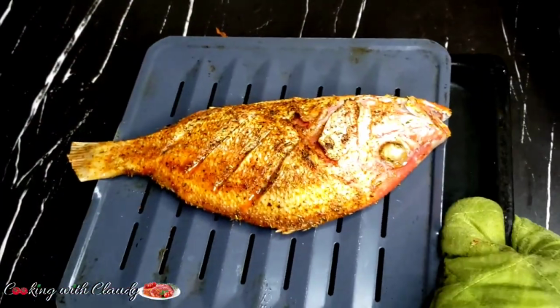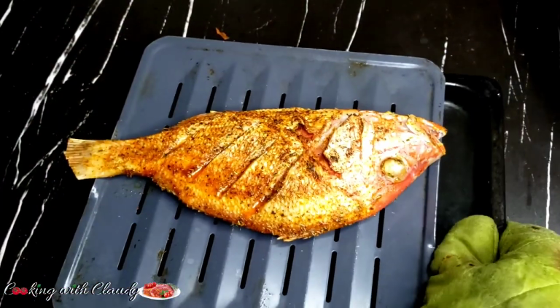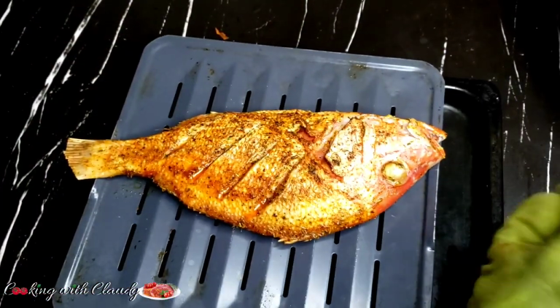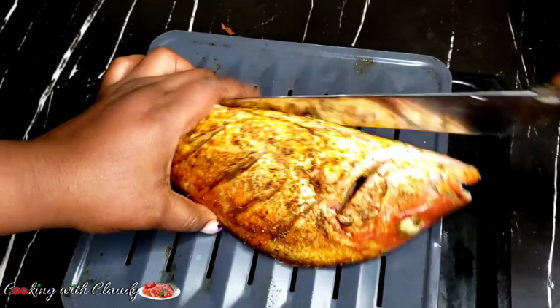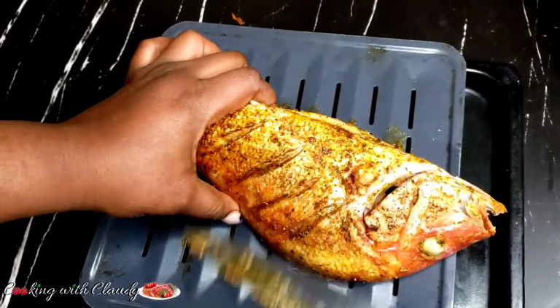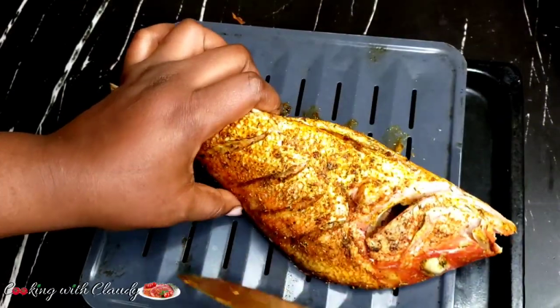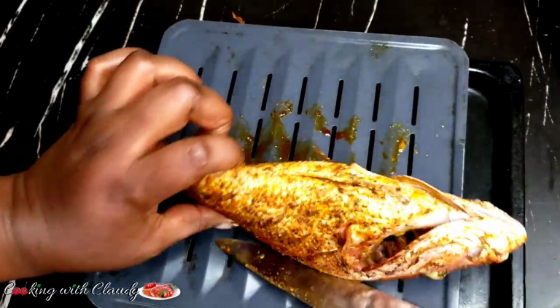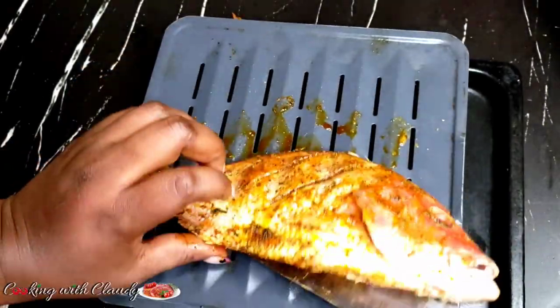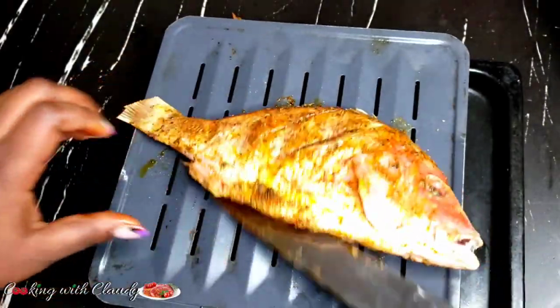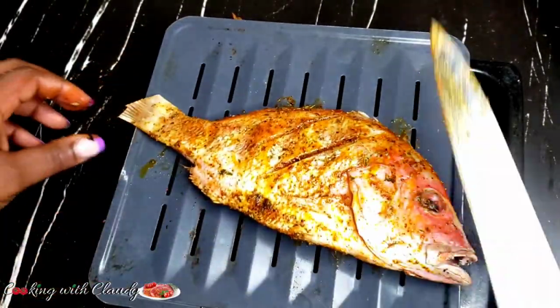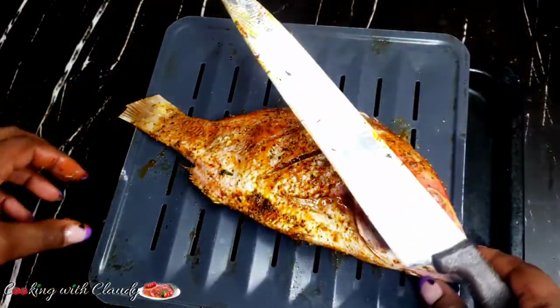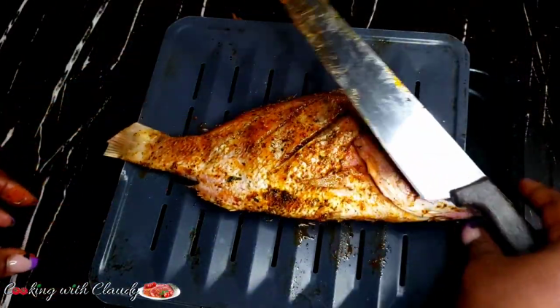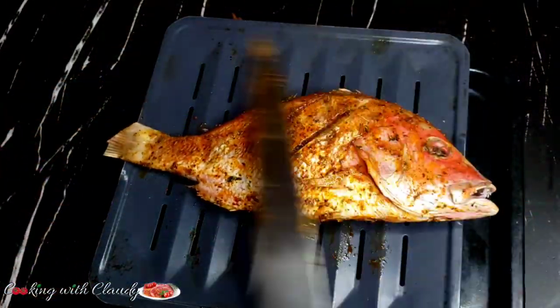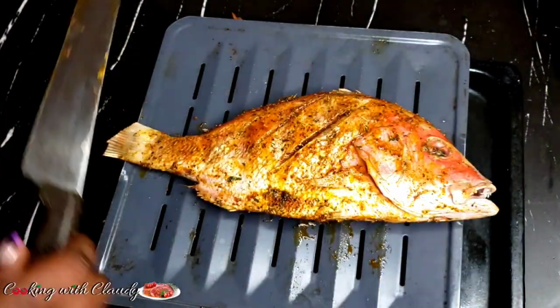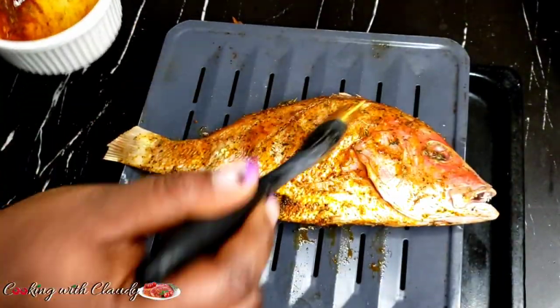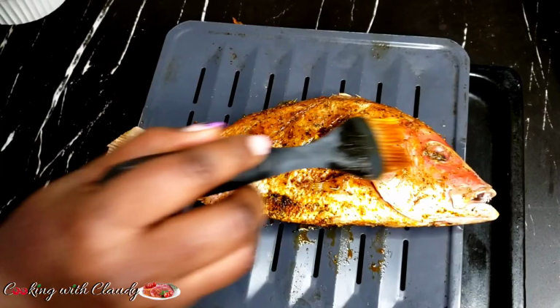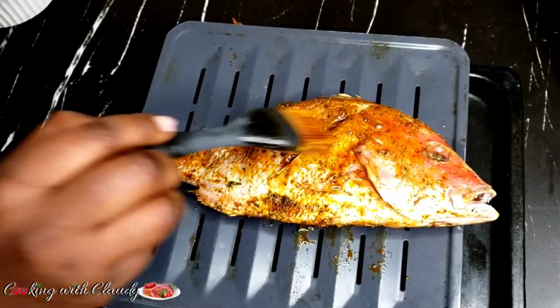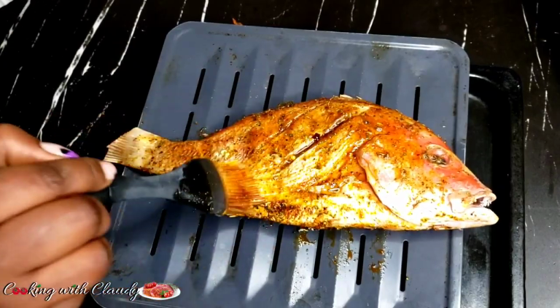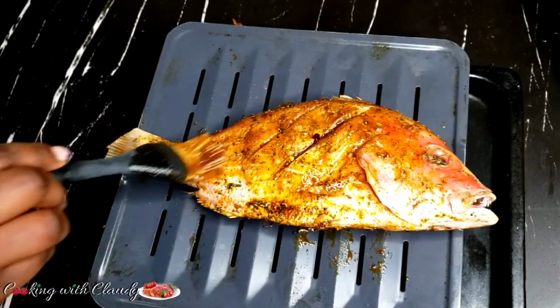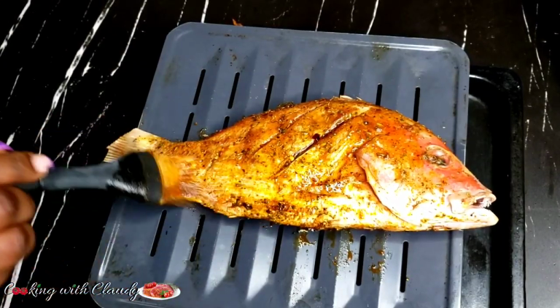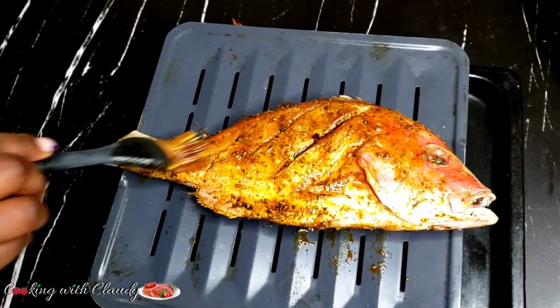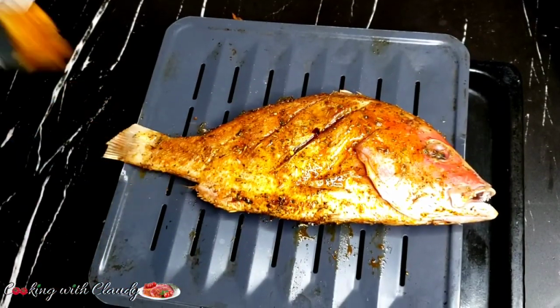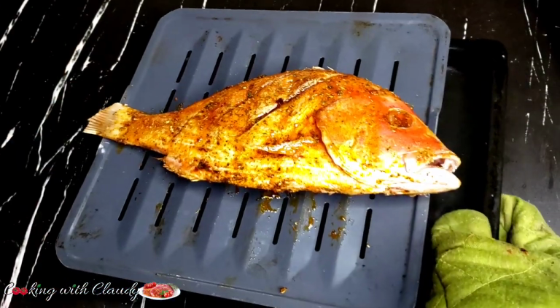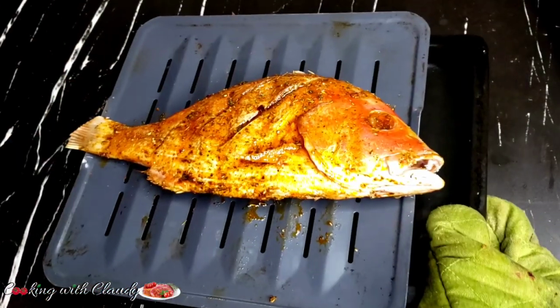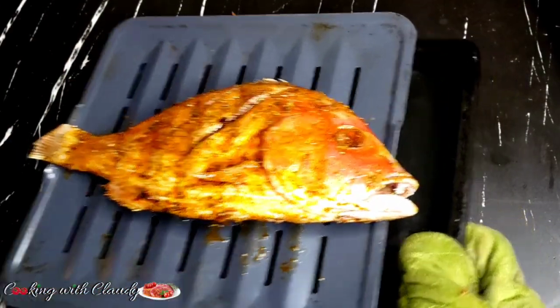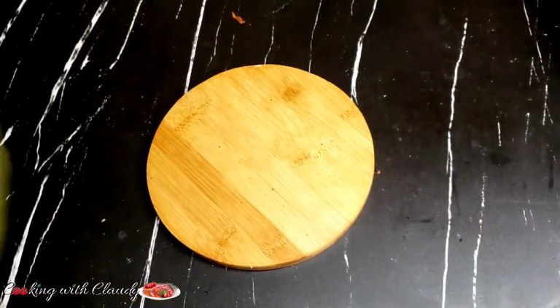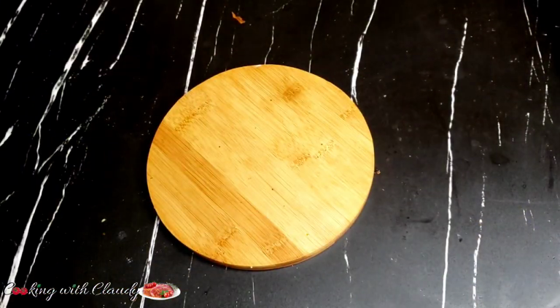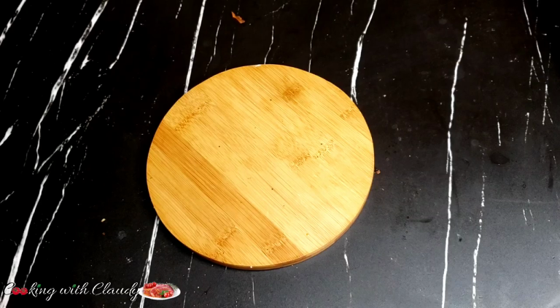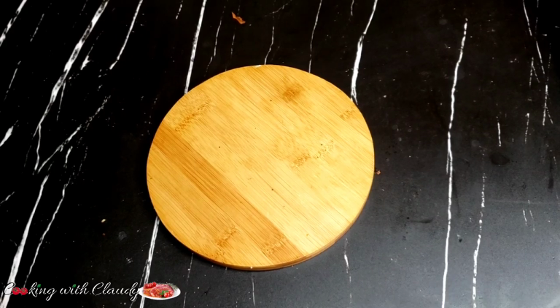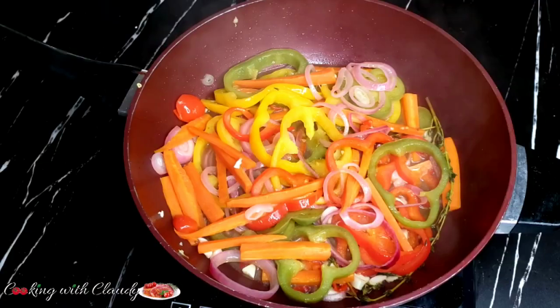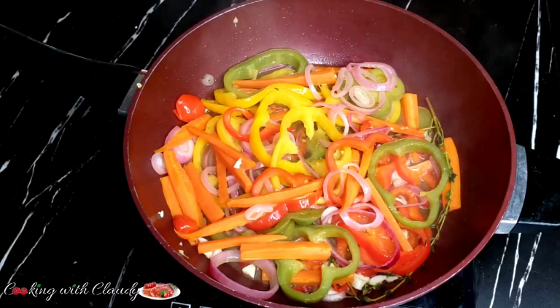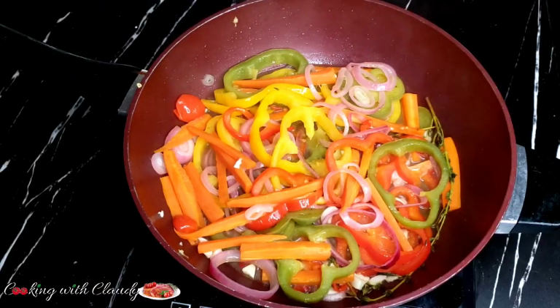Time to check on our red snapper — the first side has been fully cooked. I'm just going to flip it to the other side, then rub on some of that seasoning. Let it go back in the oven to grill or broil at 400 degrees Fahrenheit for 10 minutes.